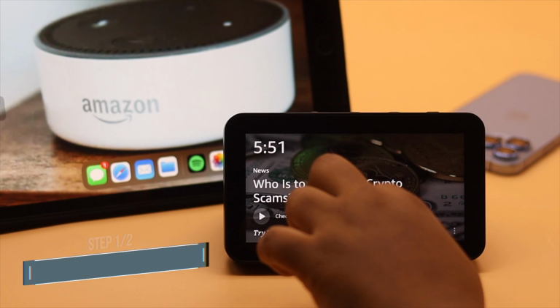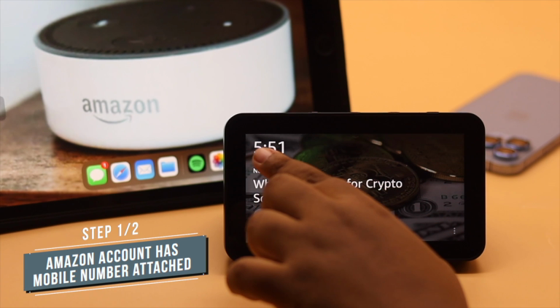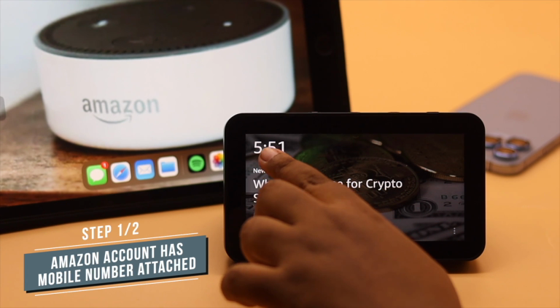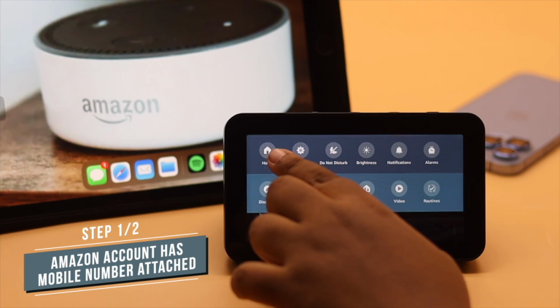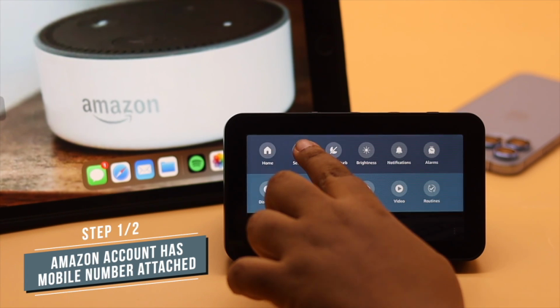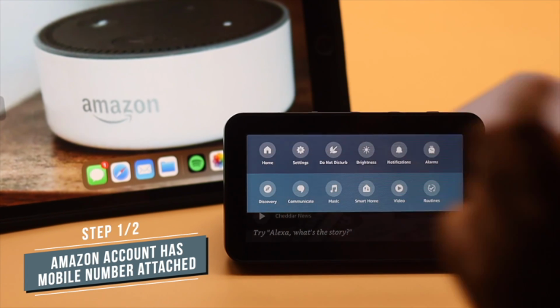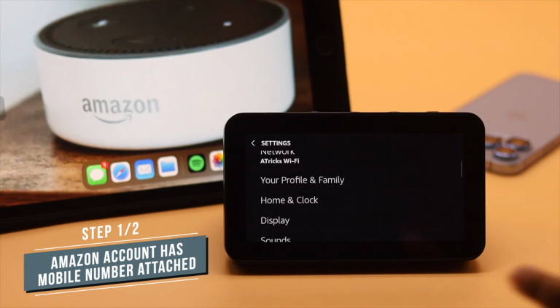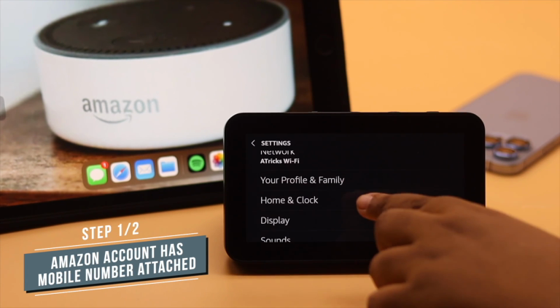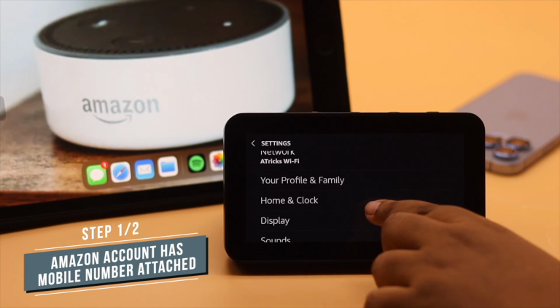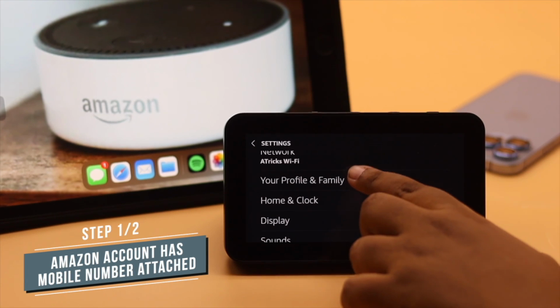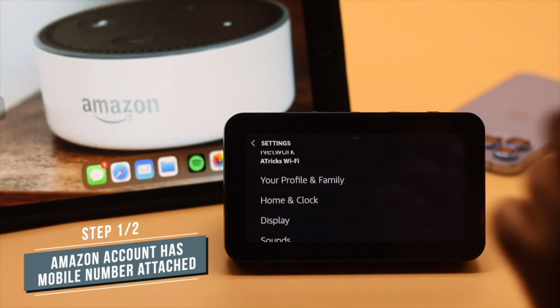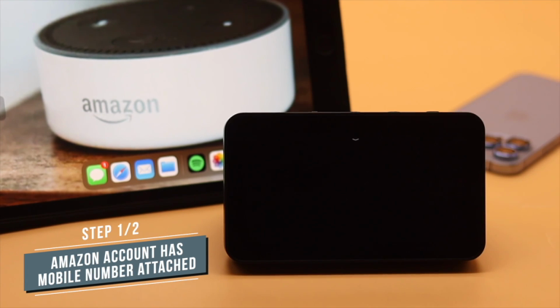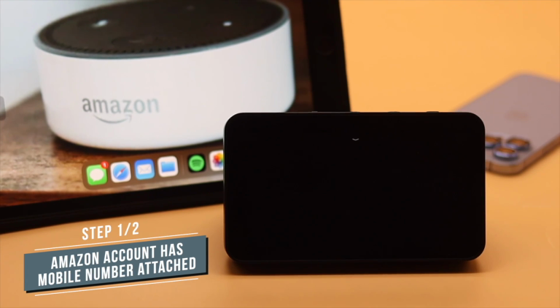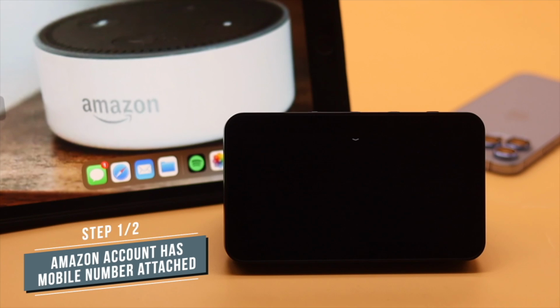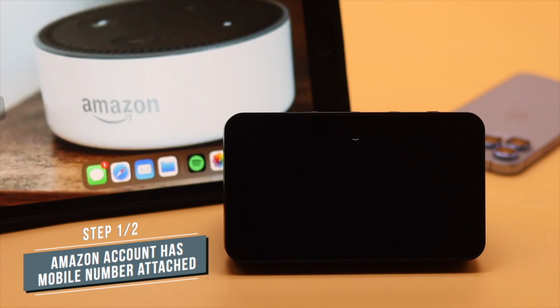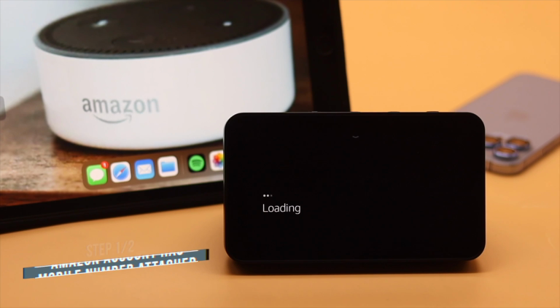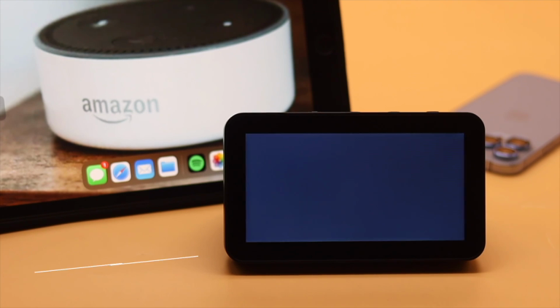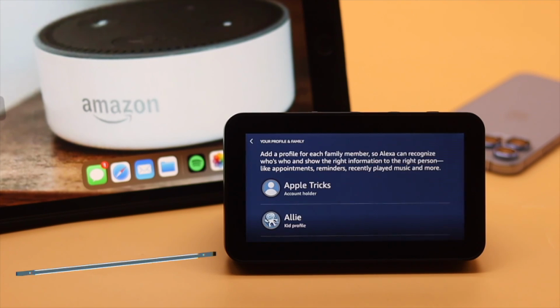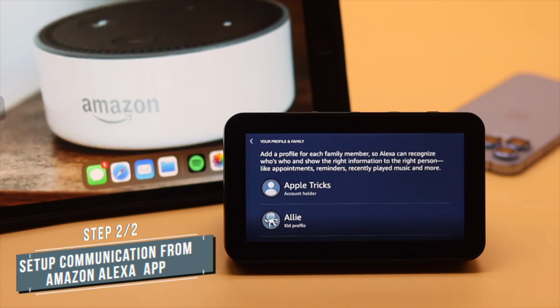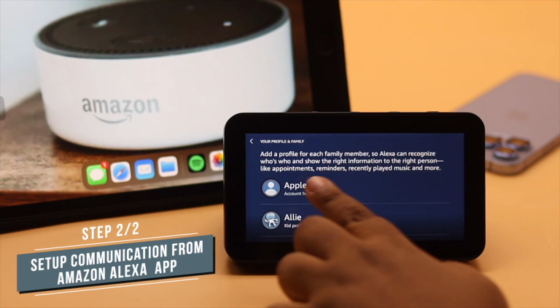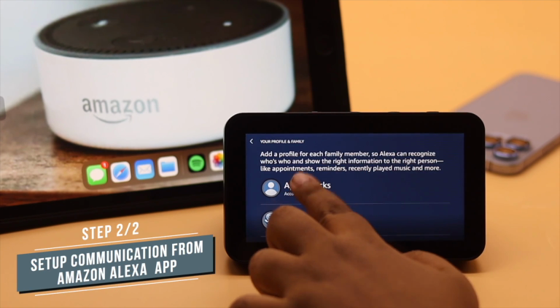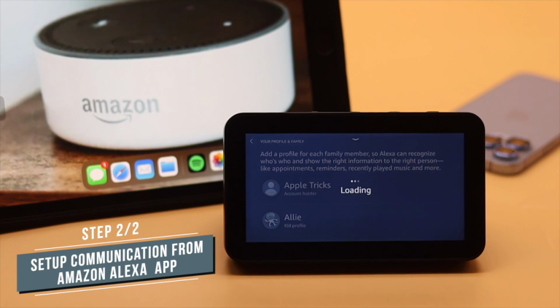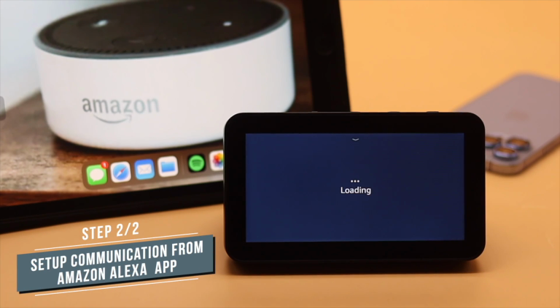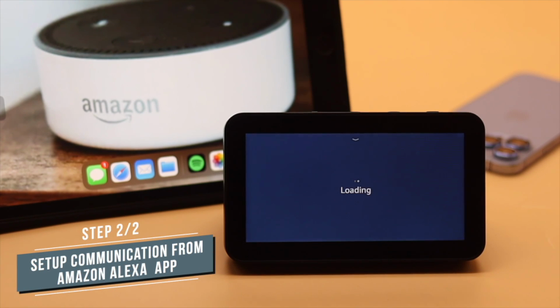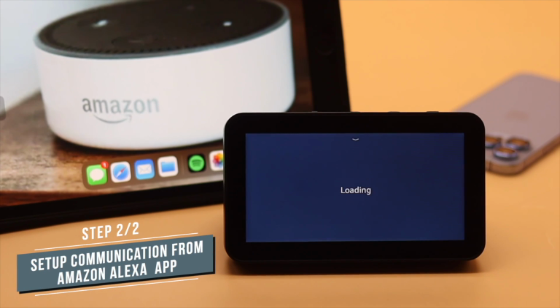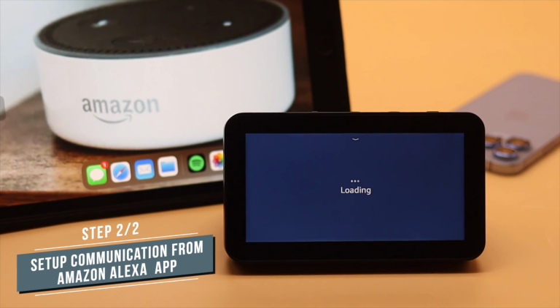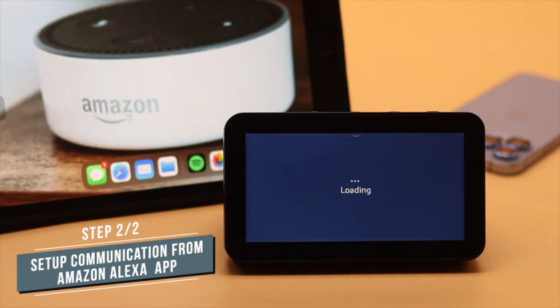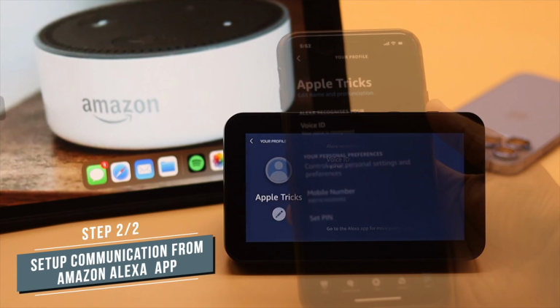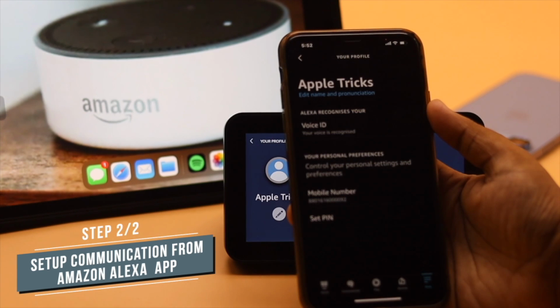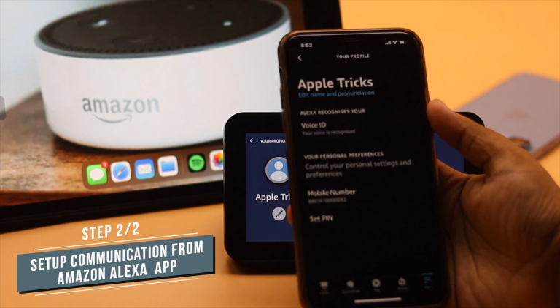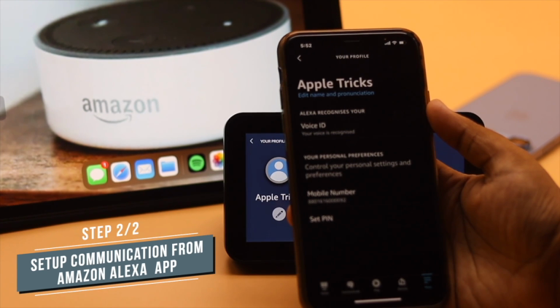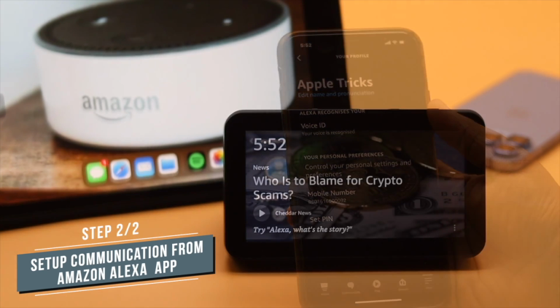First, you need to make sure the Amazon account you are using for the Echo Show 5 has a mobile number attached to it. Also, before you can make a call, you need to set up communication from the Amazon Alexa app.